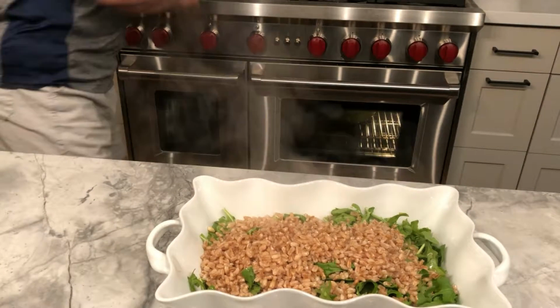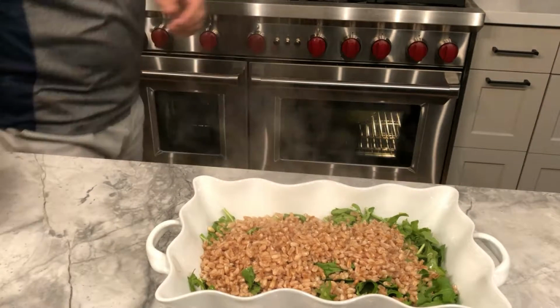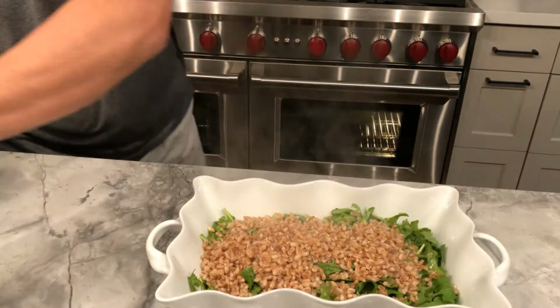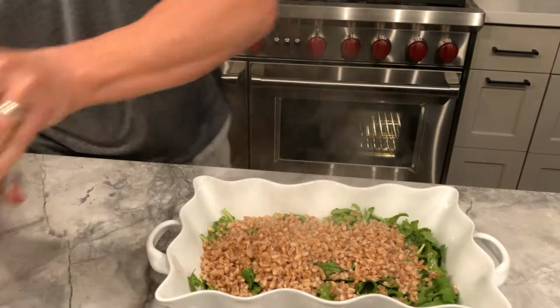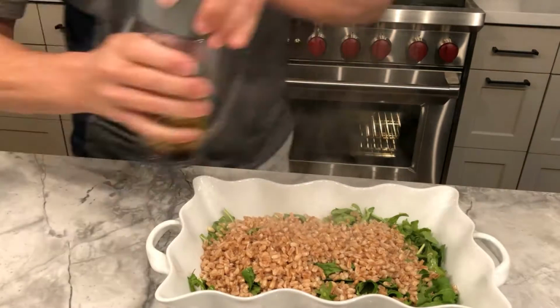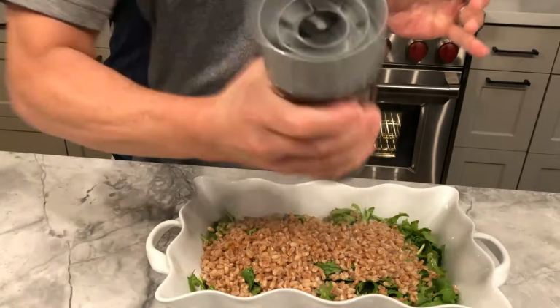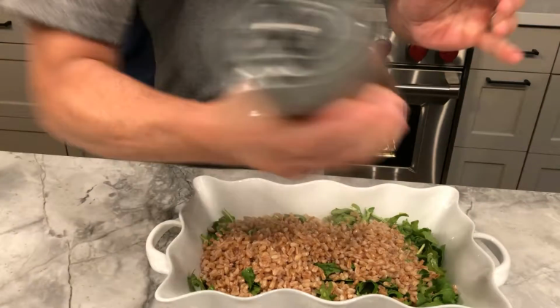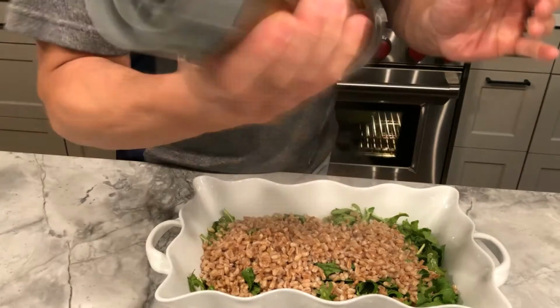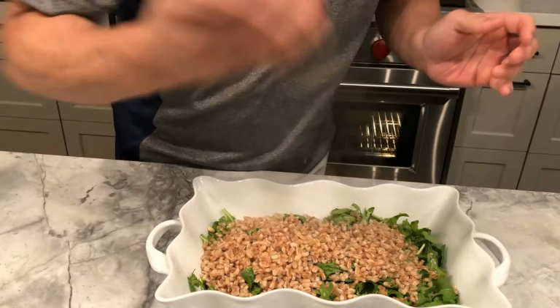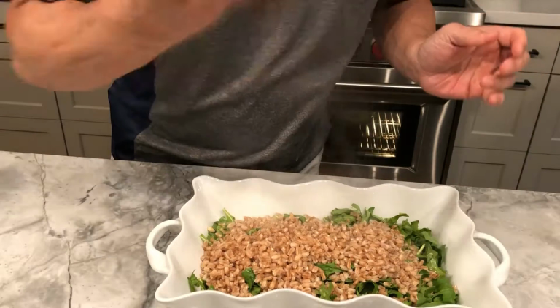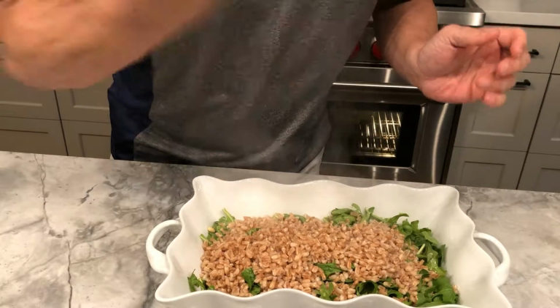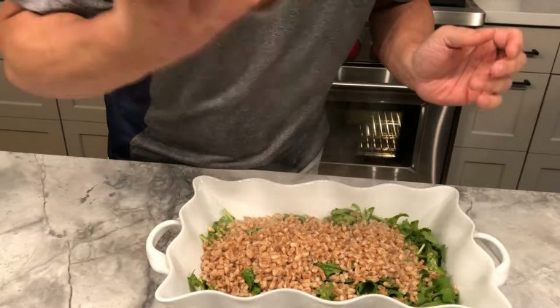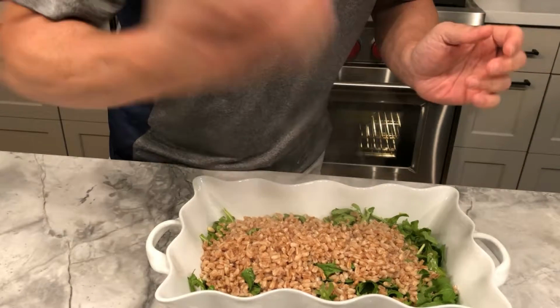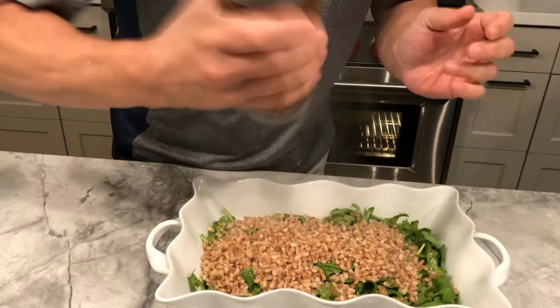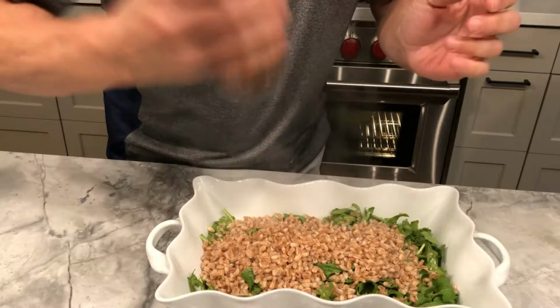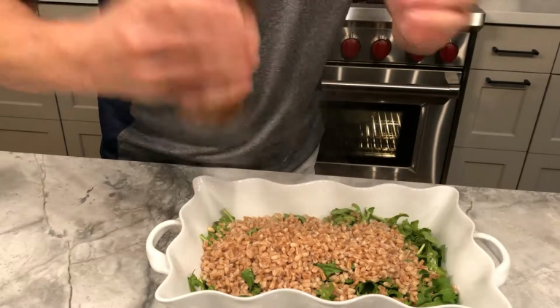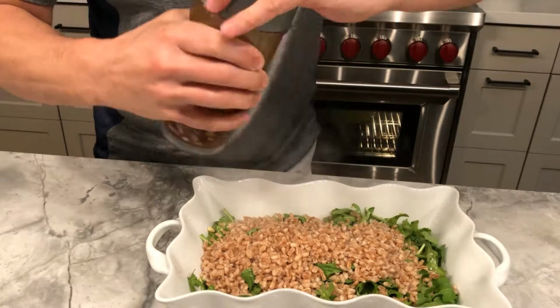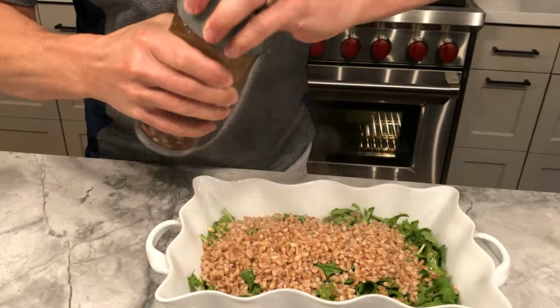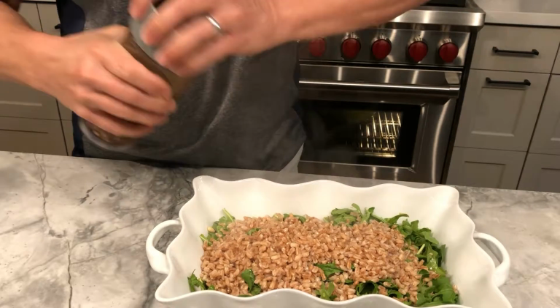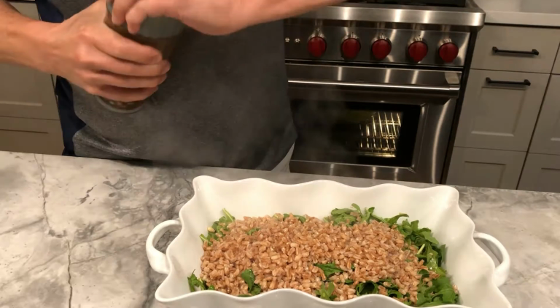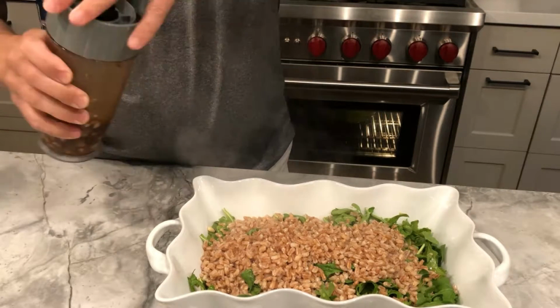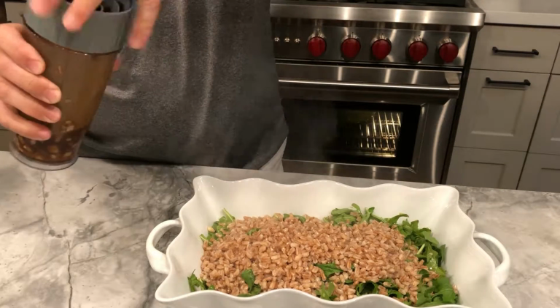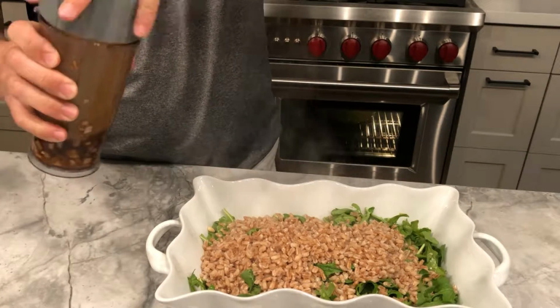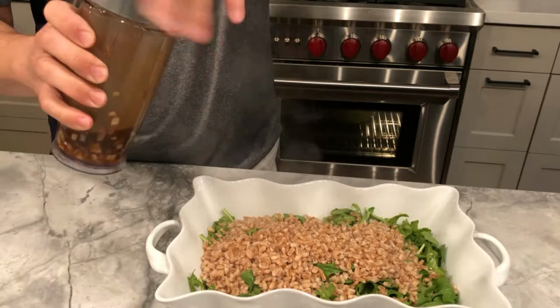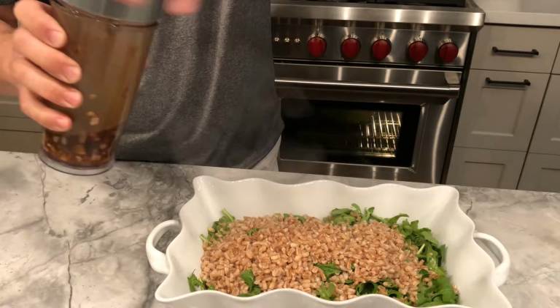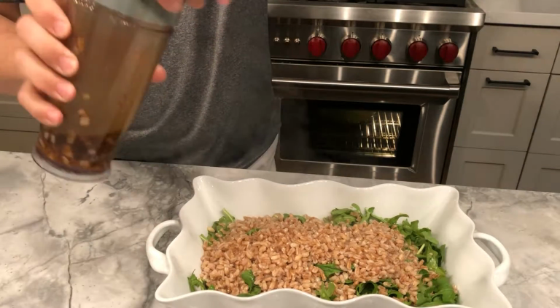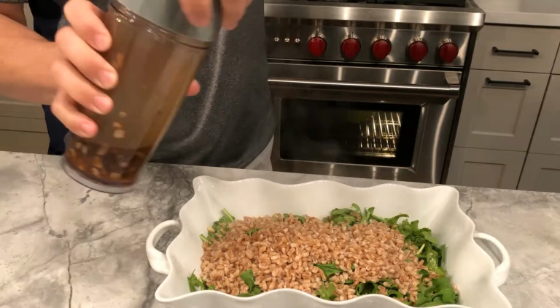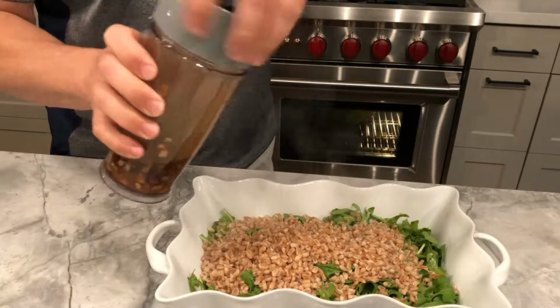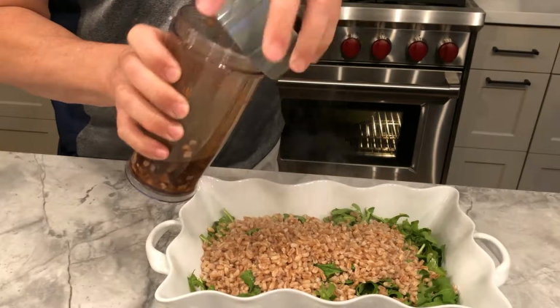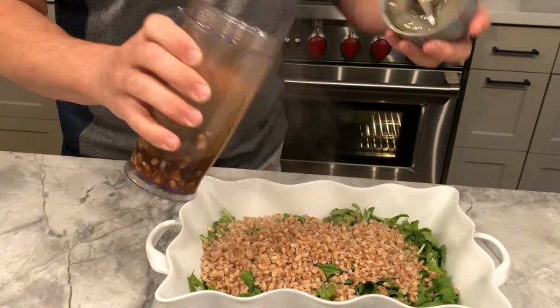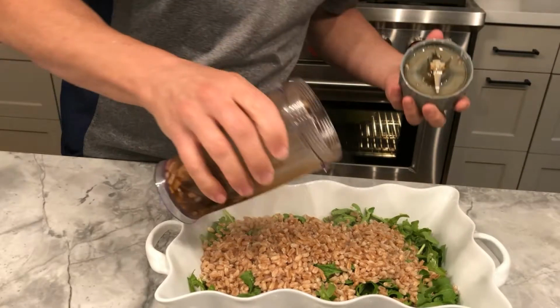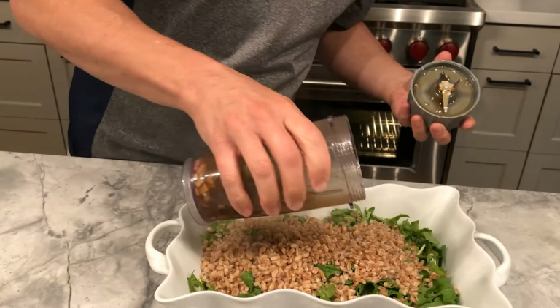What else is in the salad? I've got a diced carrot or two, chopped celery, a green onion, sun-dried tomatoes — about a quarter cup — and maybe a third of a cup of toasted pine nuts.